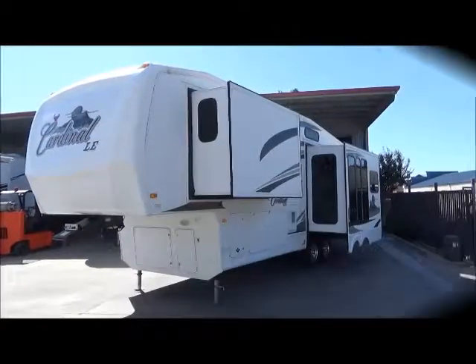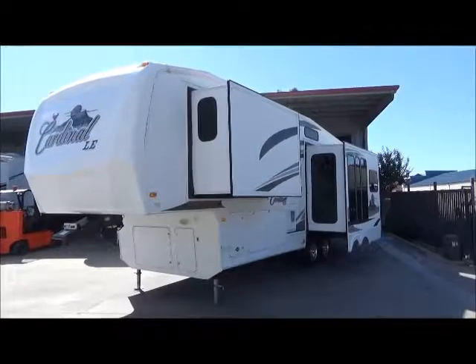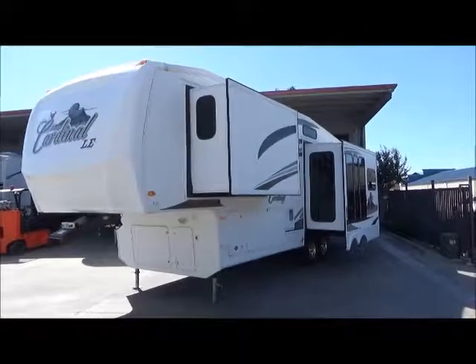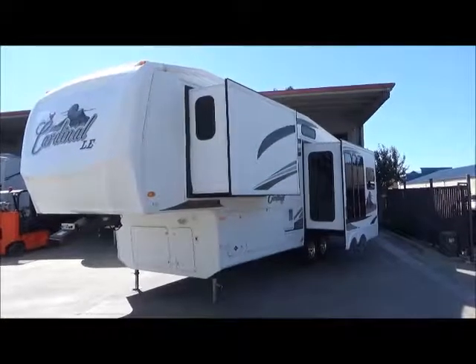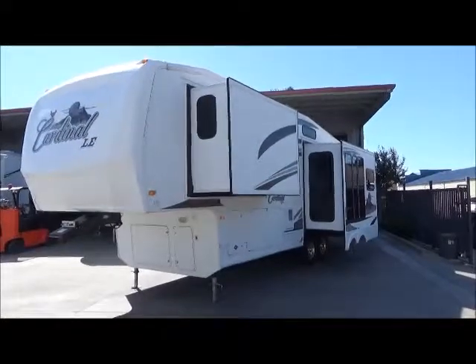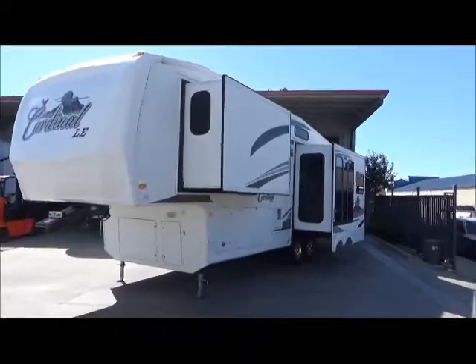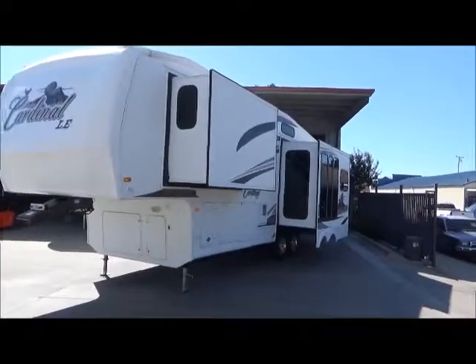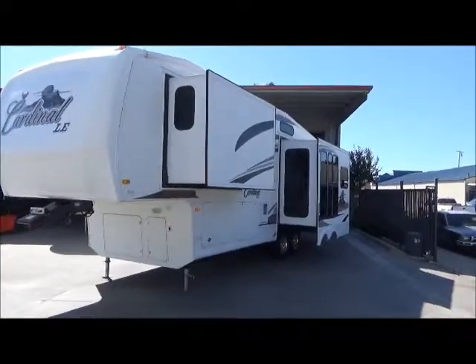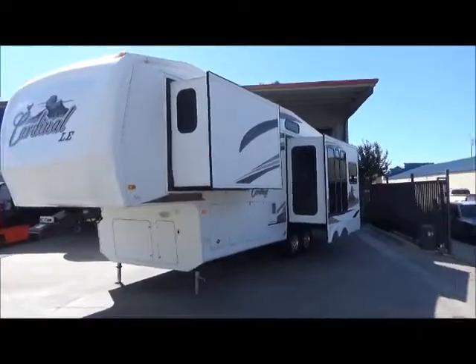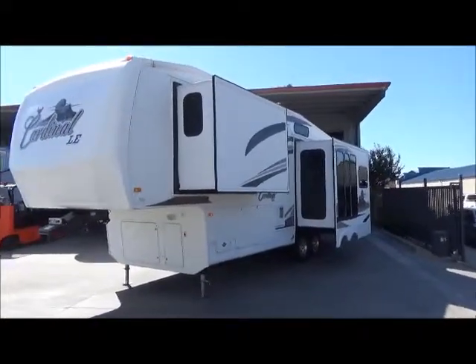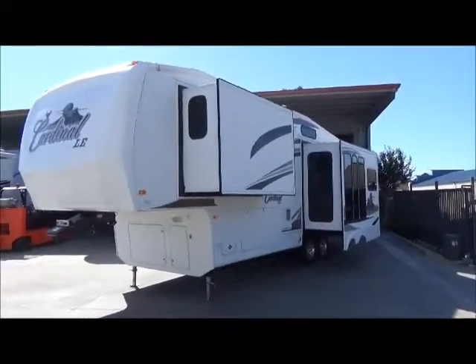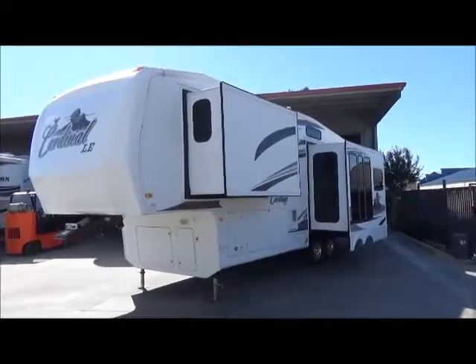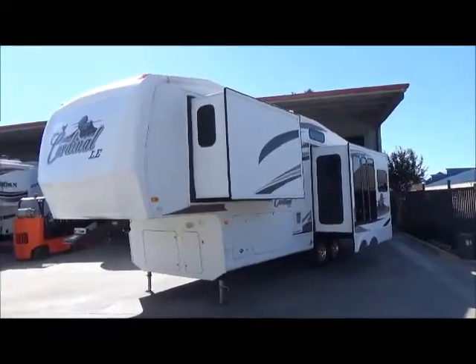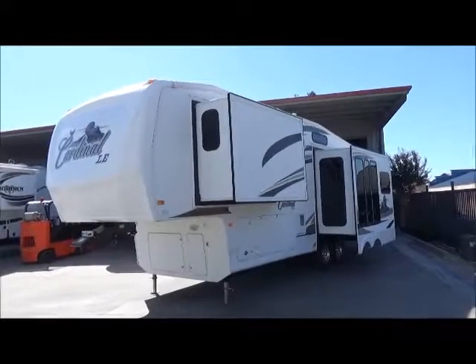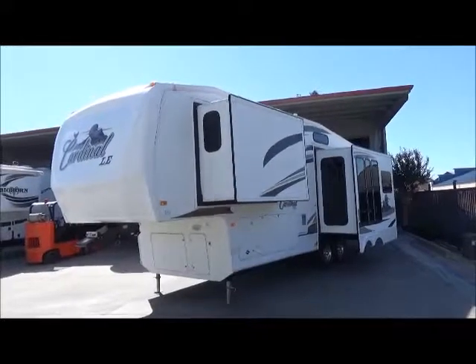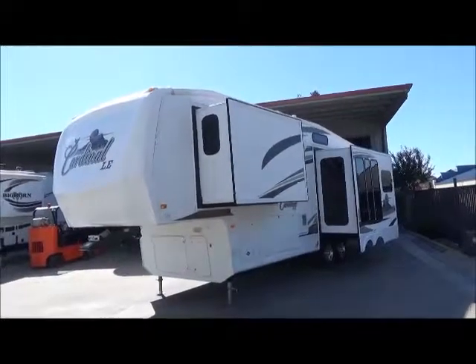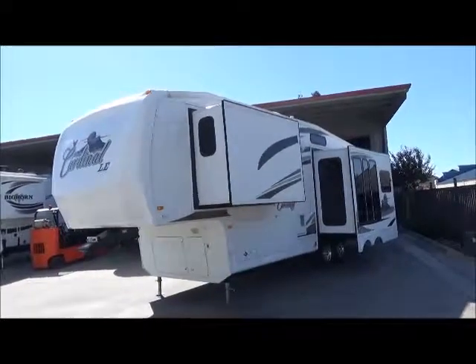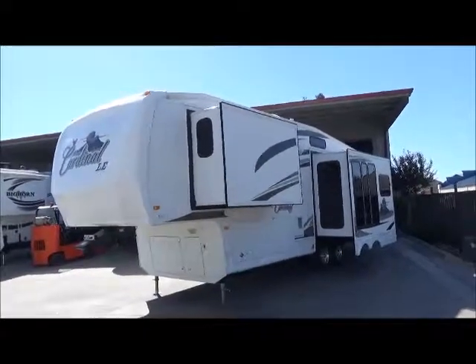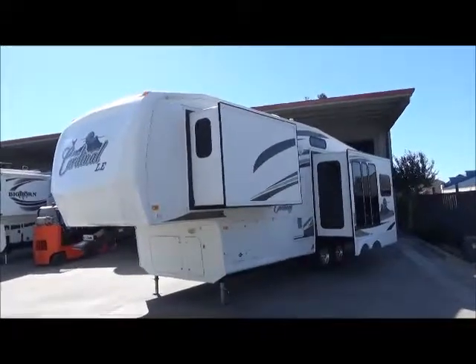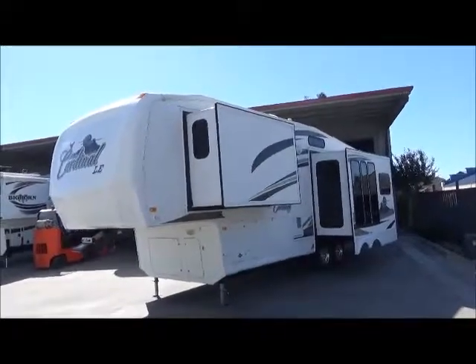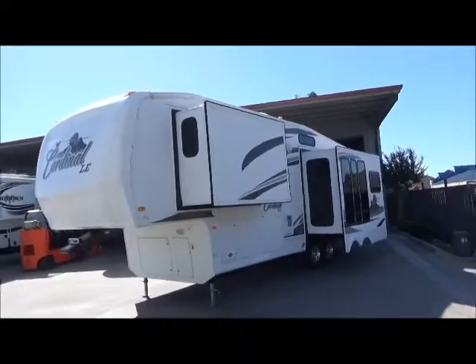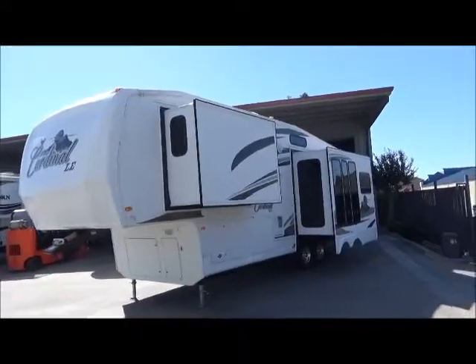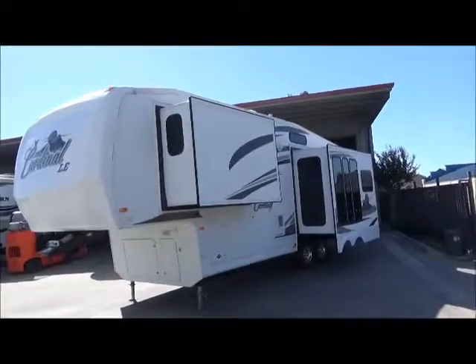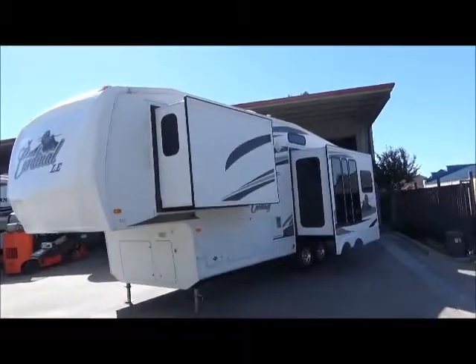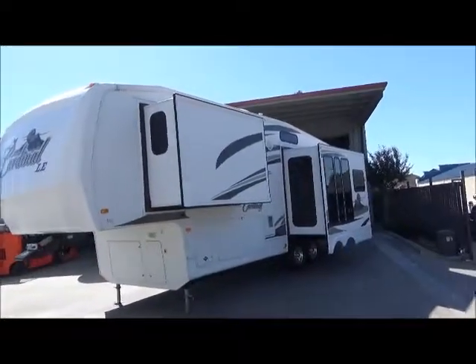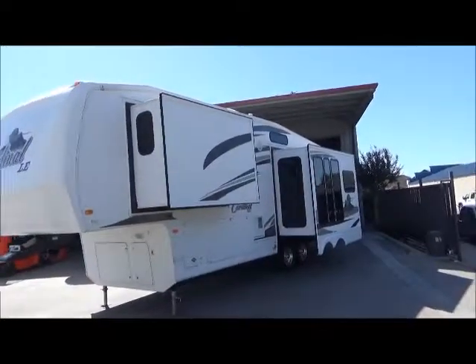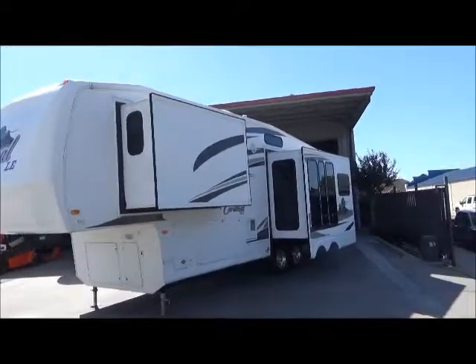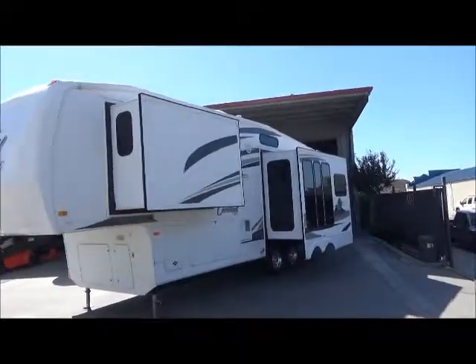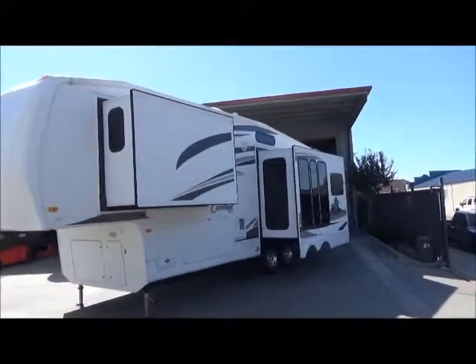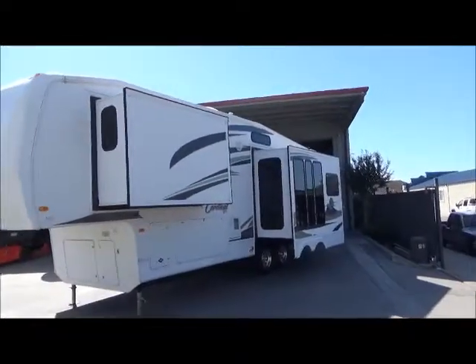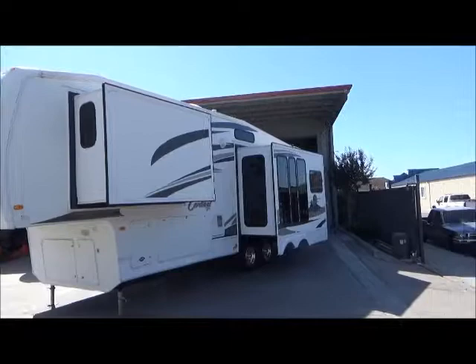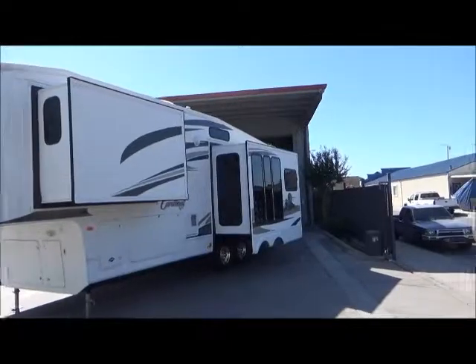Hello everybody, Tony through Furl Auto Group again. We got another great trailer we just brought in. It's a 2008 Forest River Cardinal, limited edition, 28 LE model.